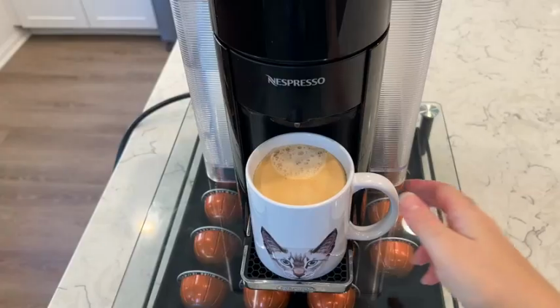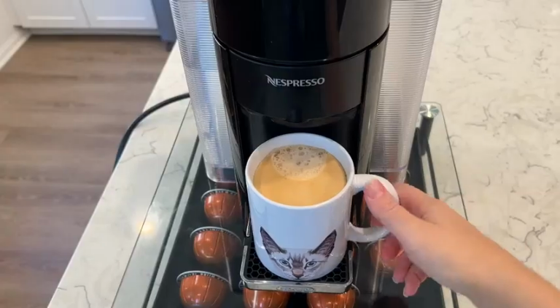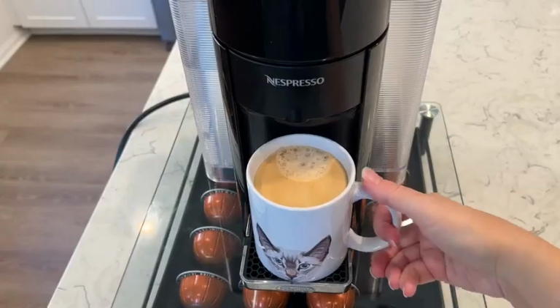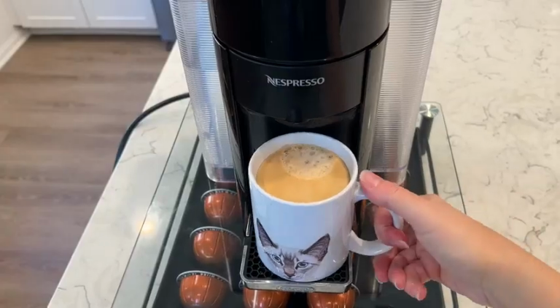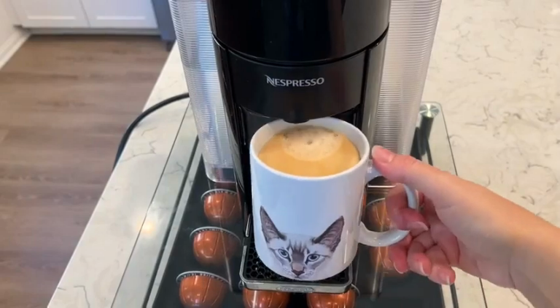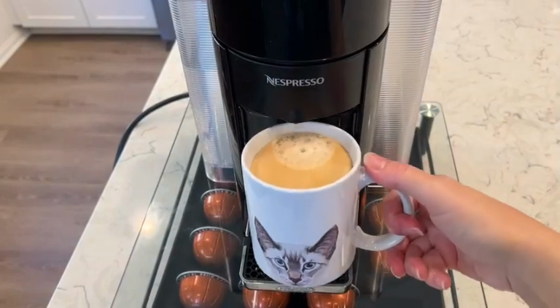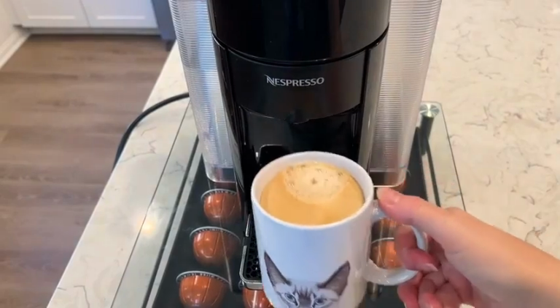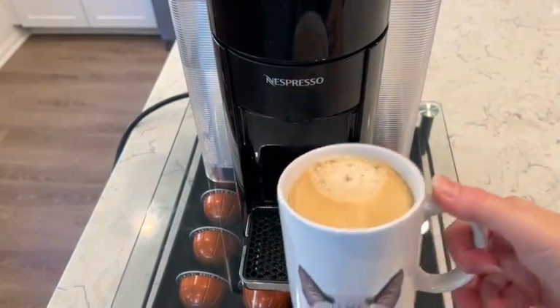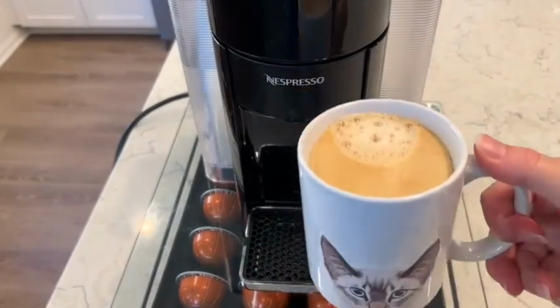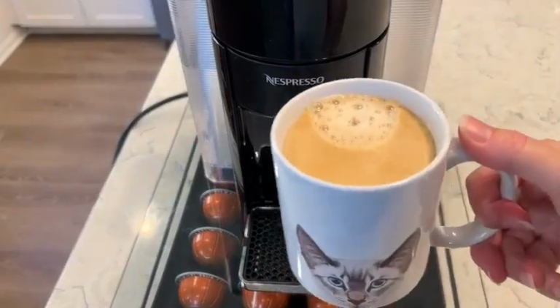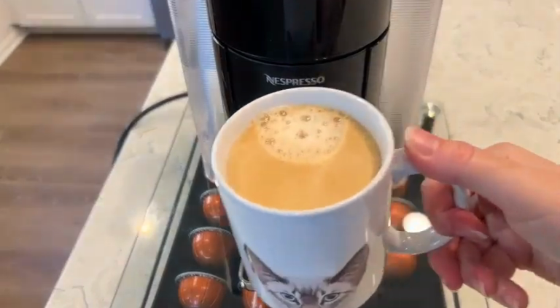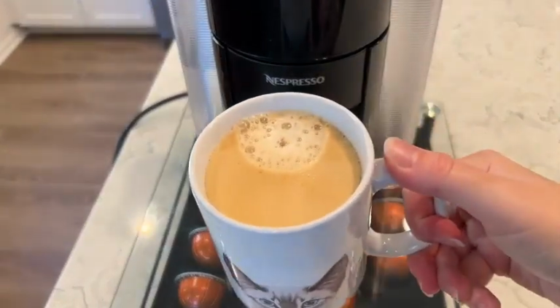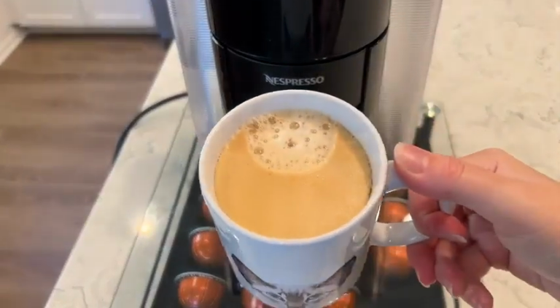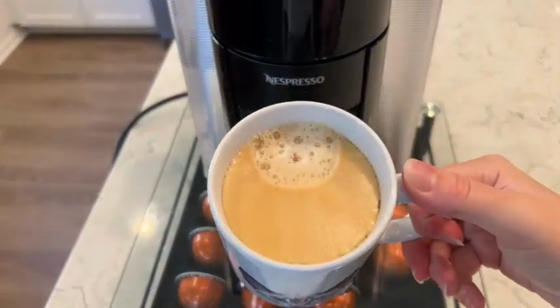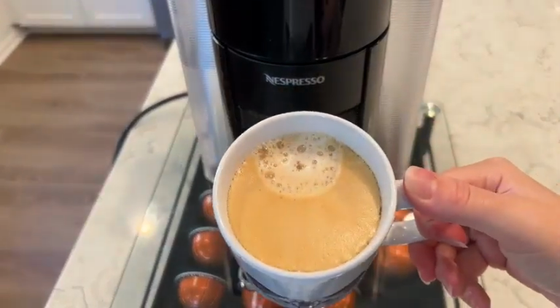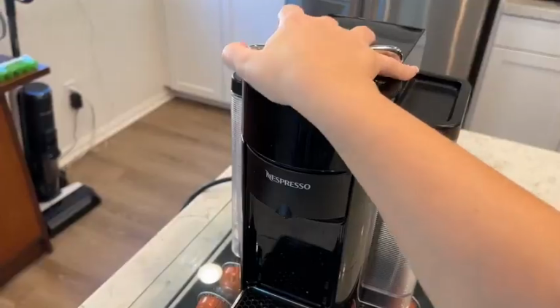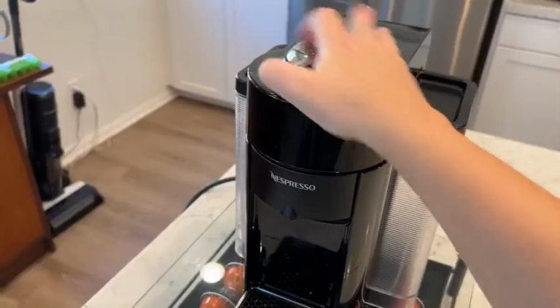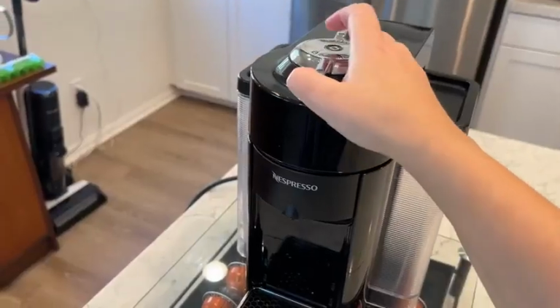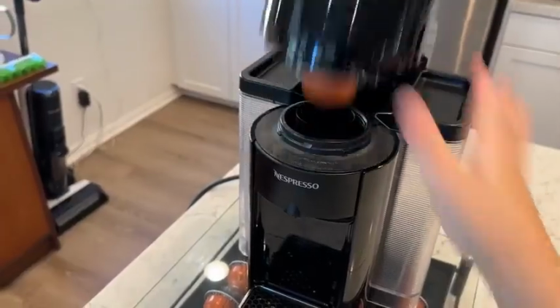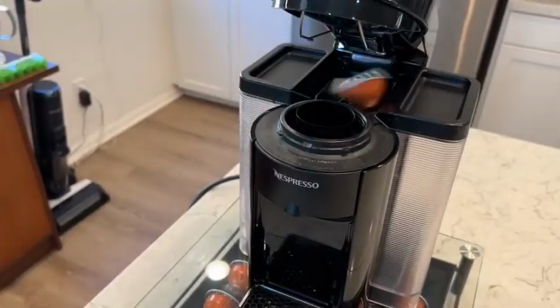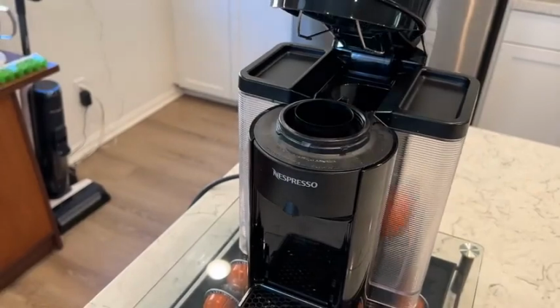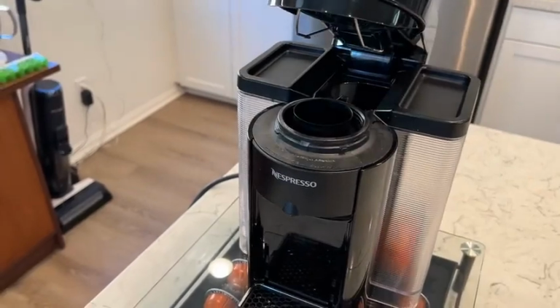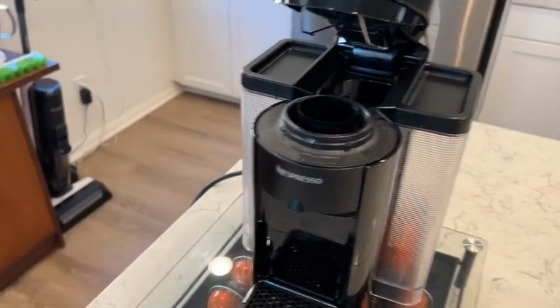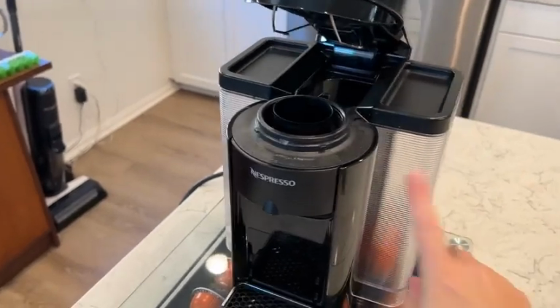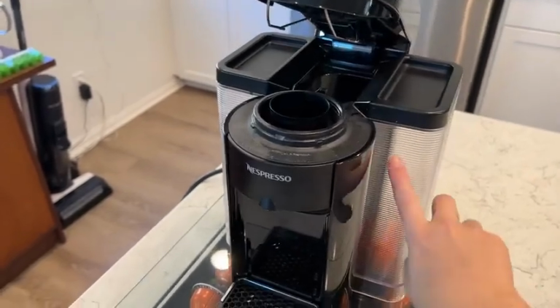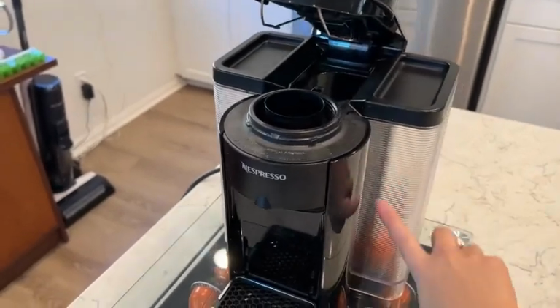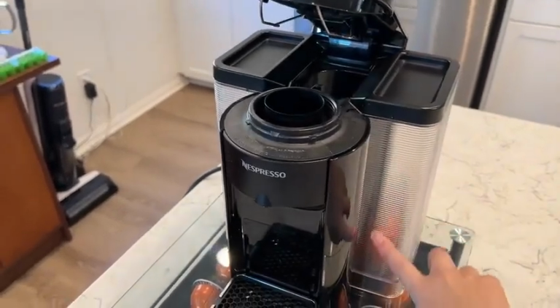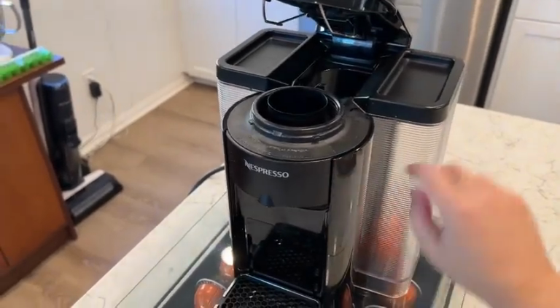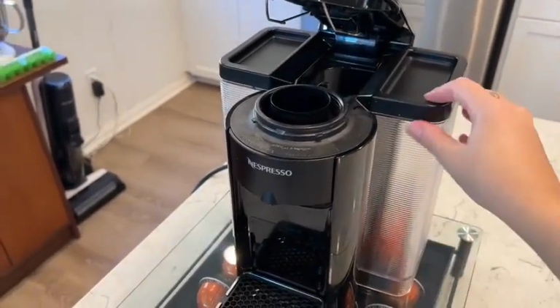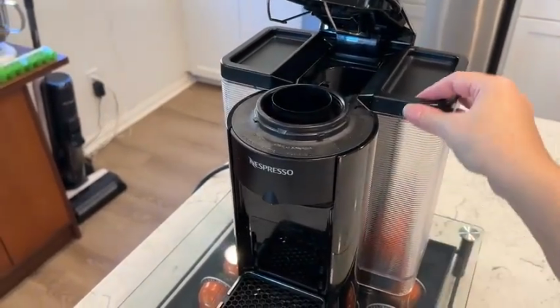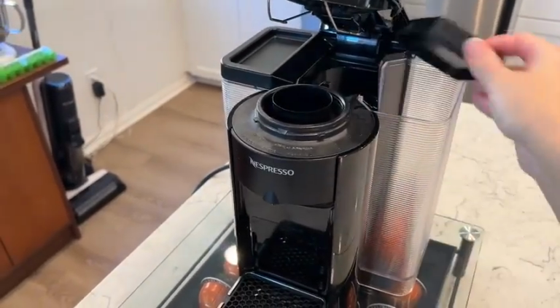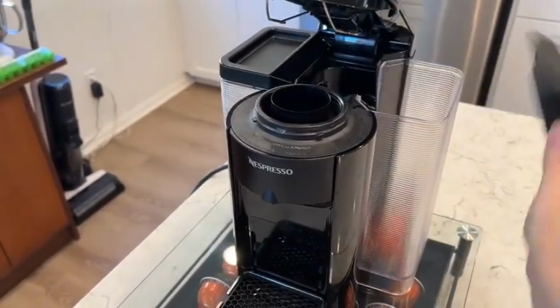This machine also includes an adjustable tray, a 40-ounce water reservoir, and it will automatically eject capsules after brewing and holds up to 17 used capsules.